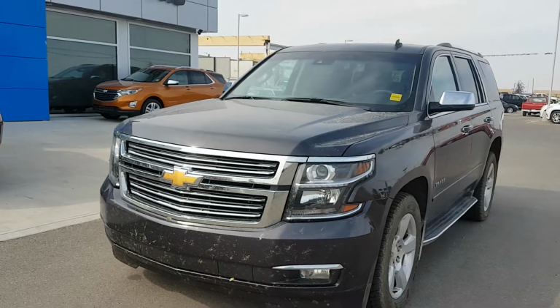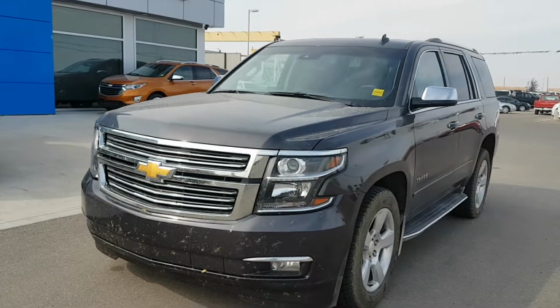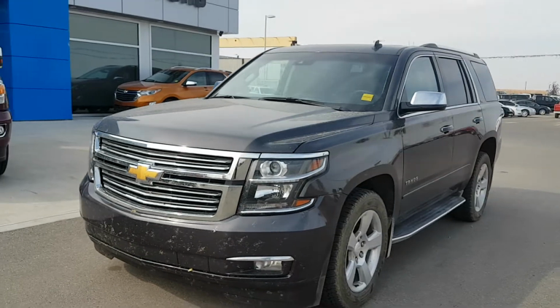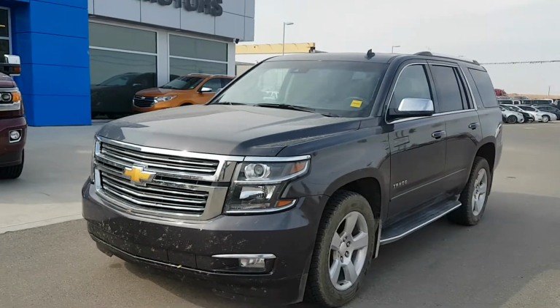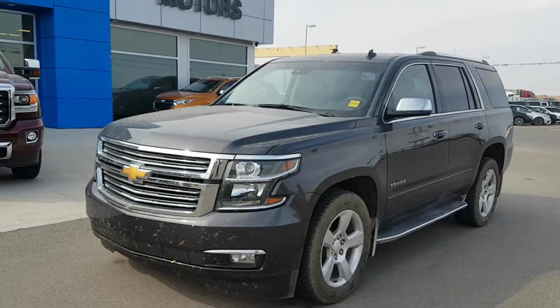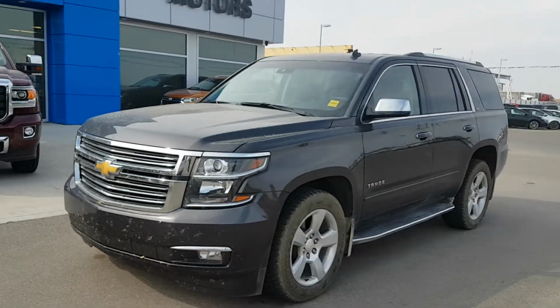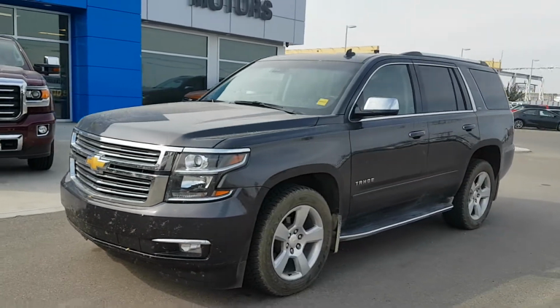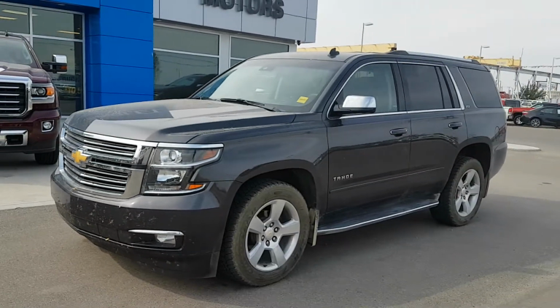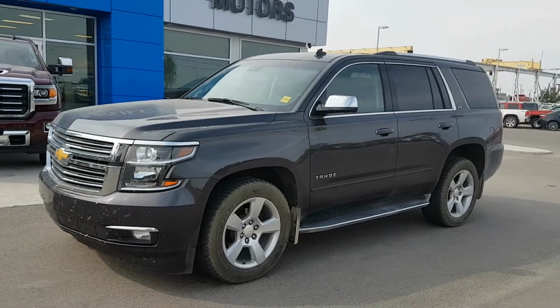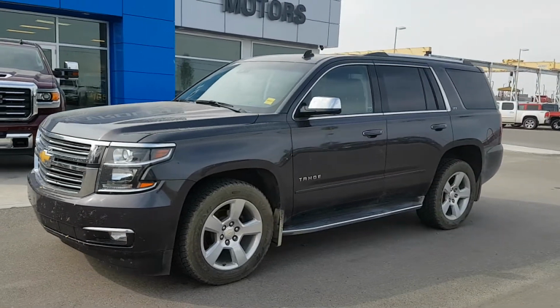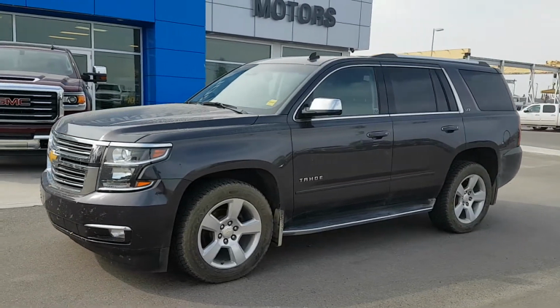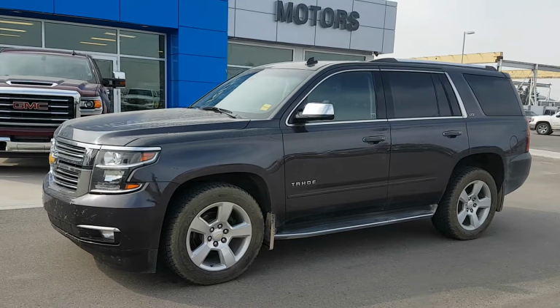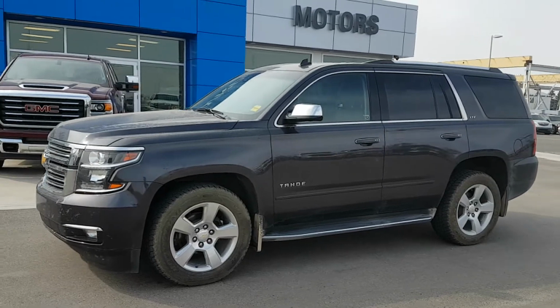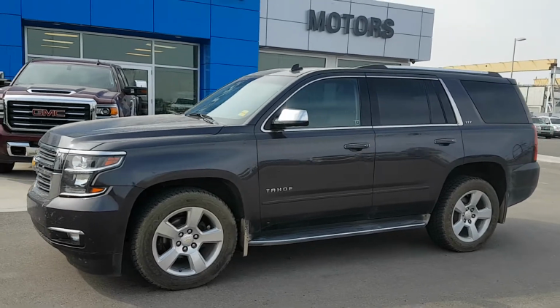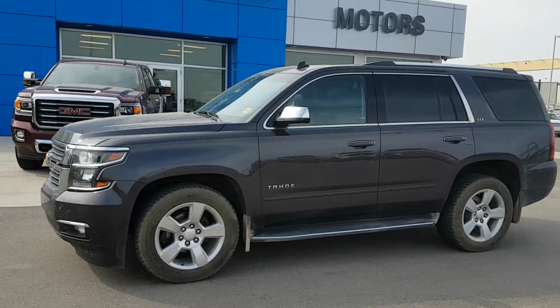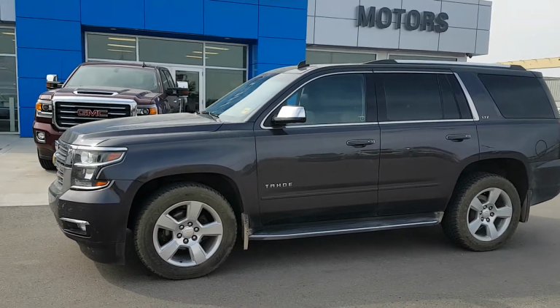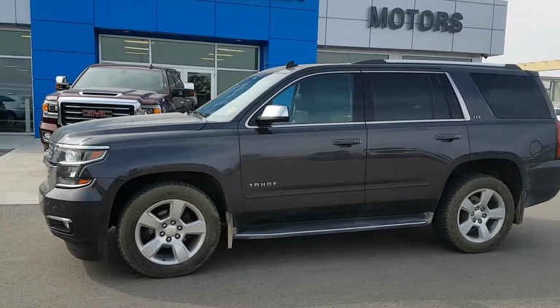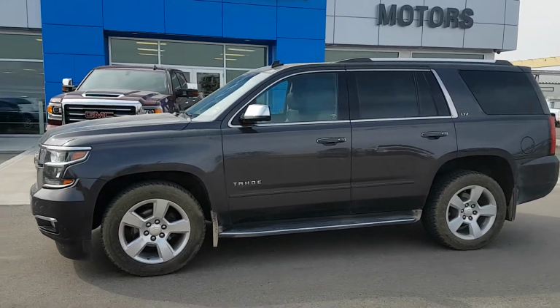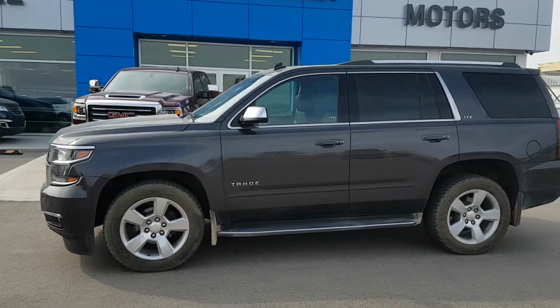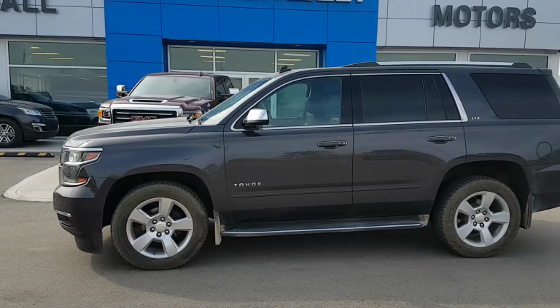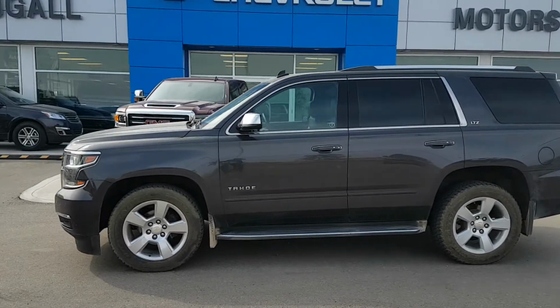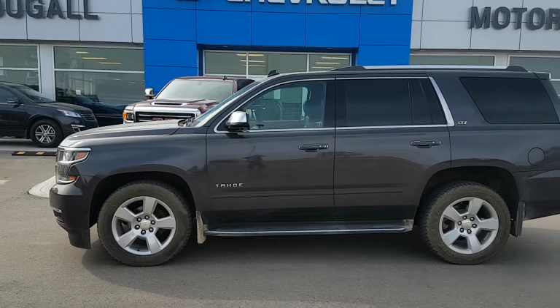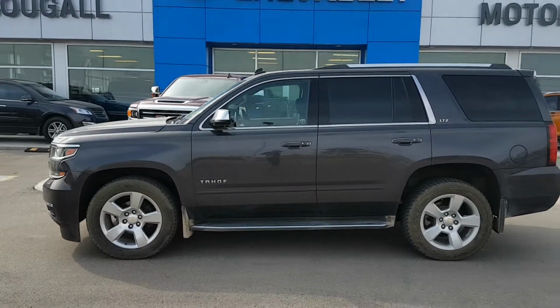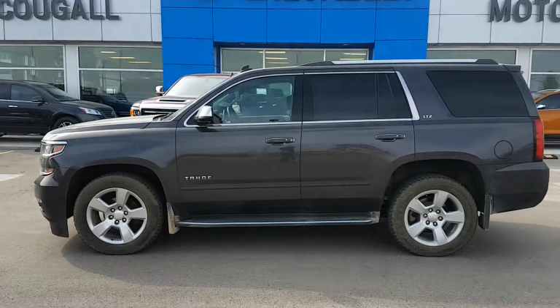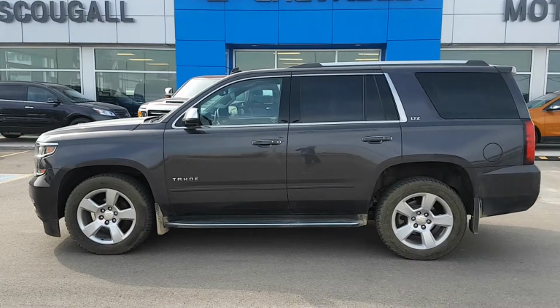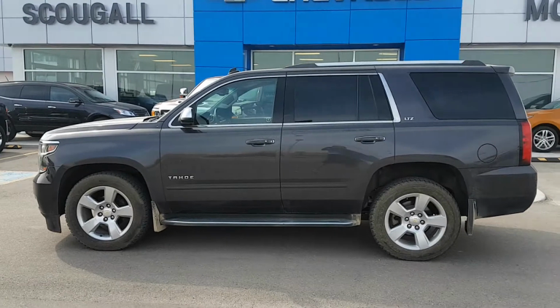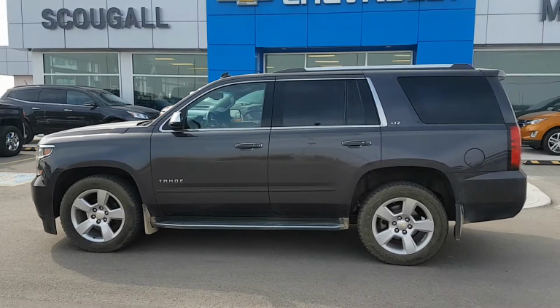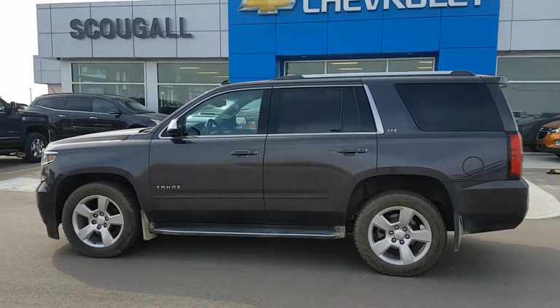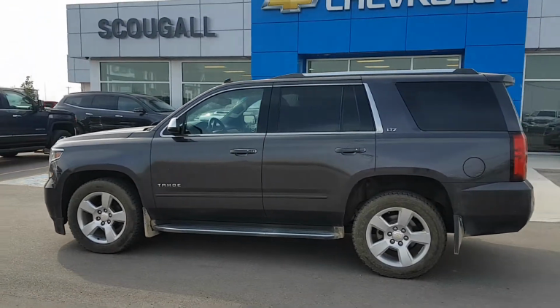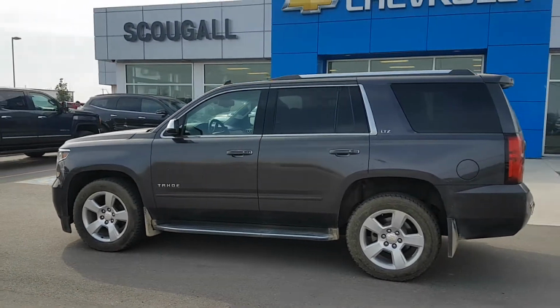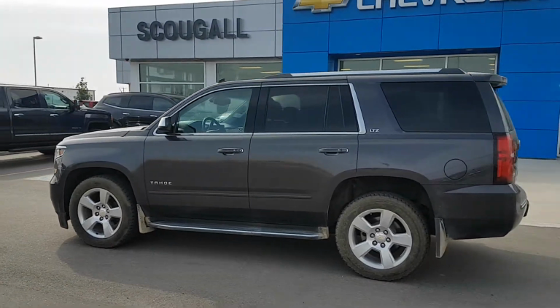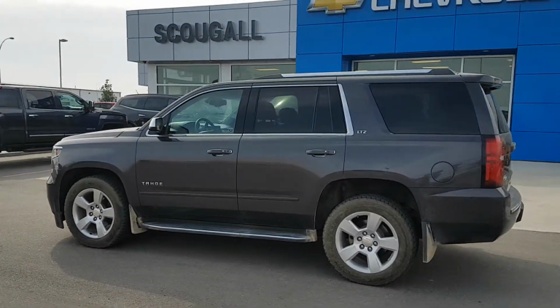Very good afternoon from Scougall Motors in Fort McLeod. Stock number 185706 — it's just rolled on the lot, not yet detailed. A 2015 Chevrolet Tahoe, four-wheel drive, LTZ trim line.